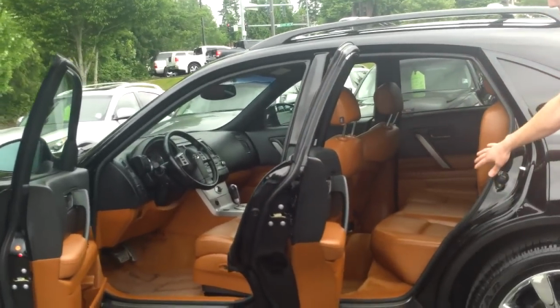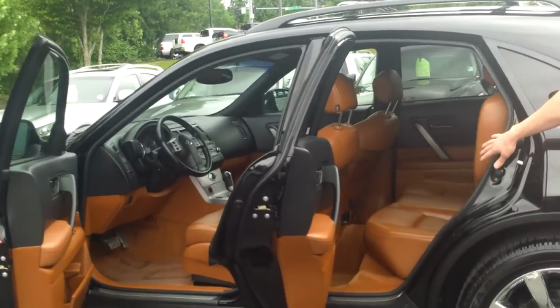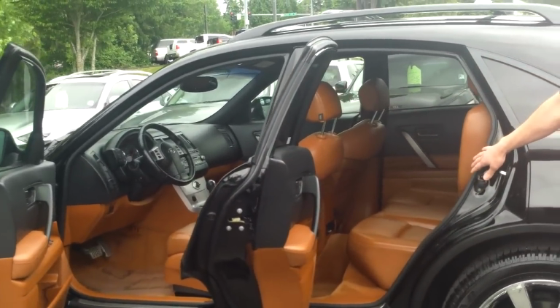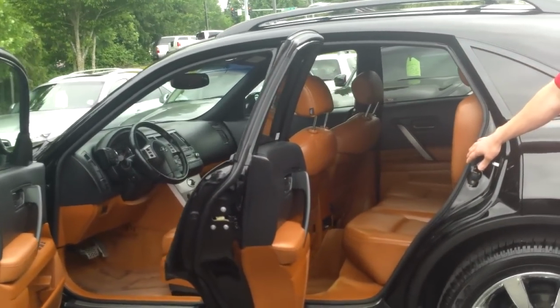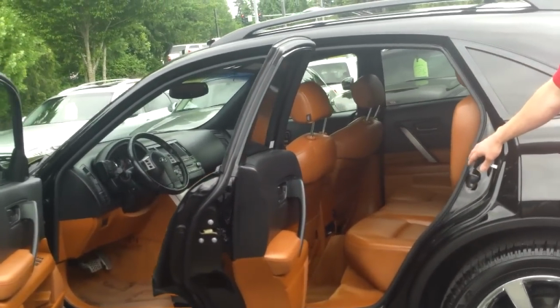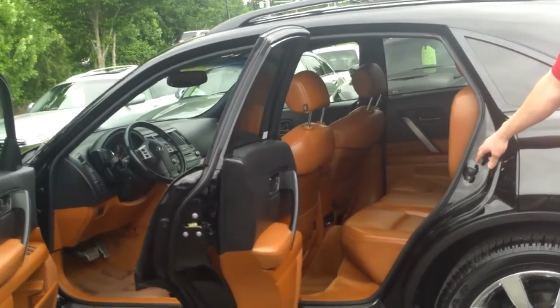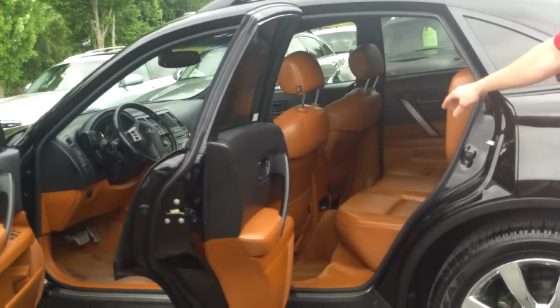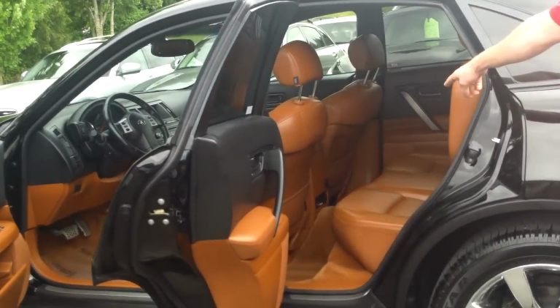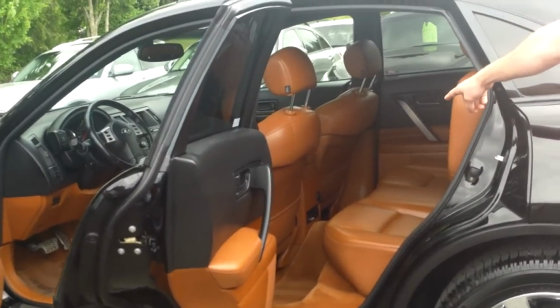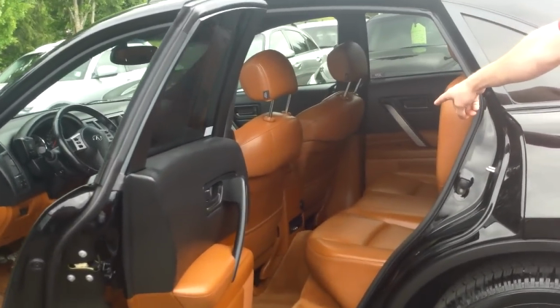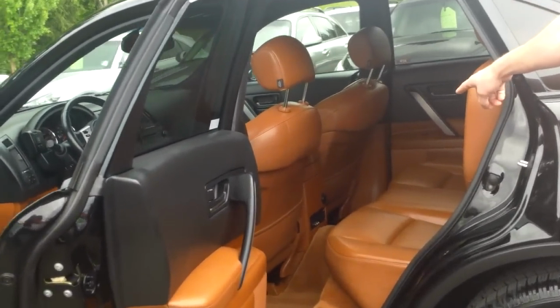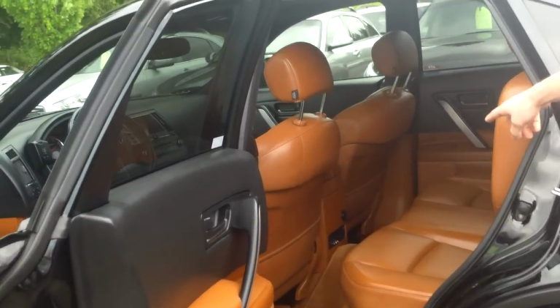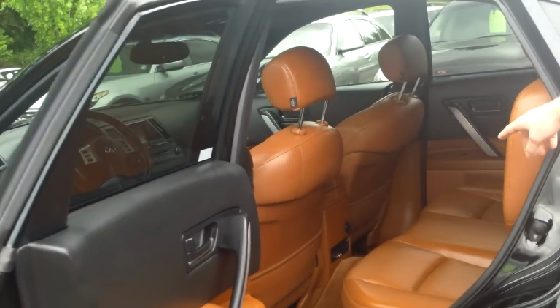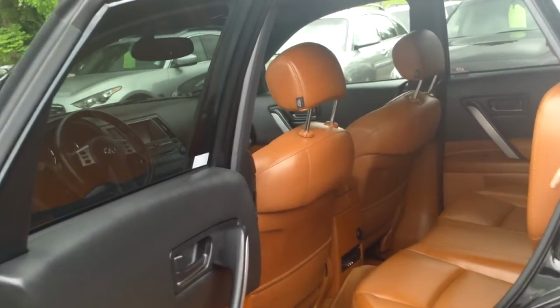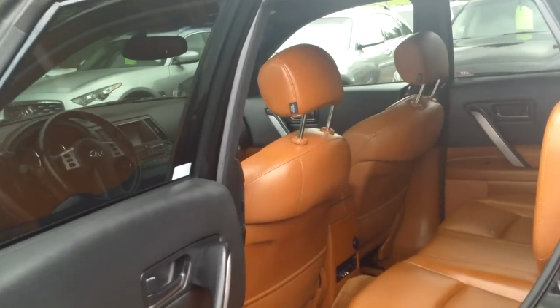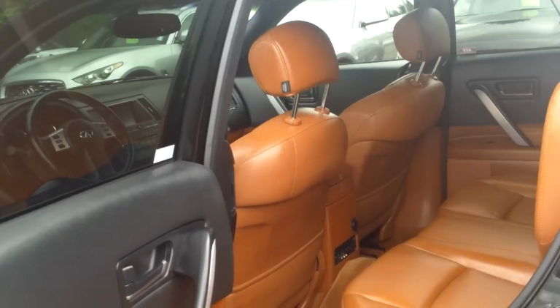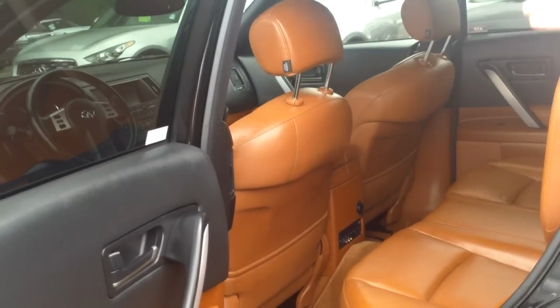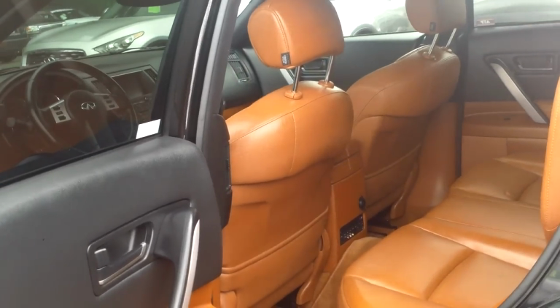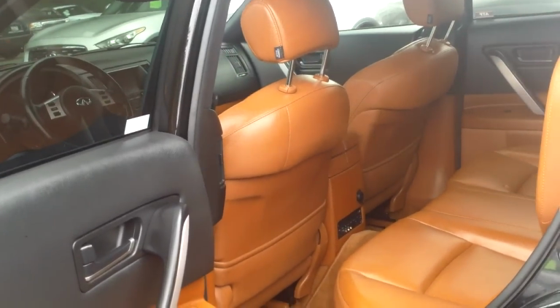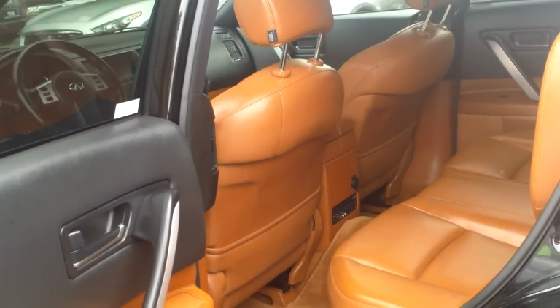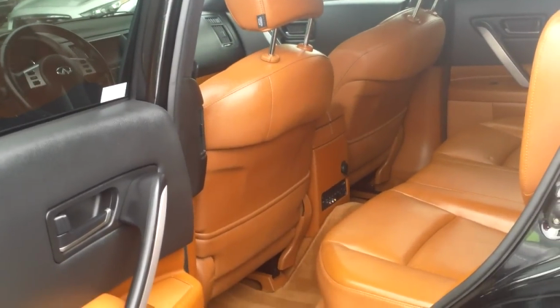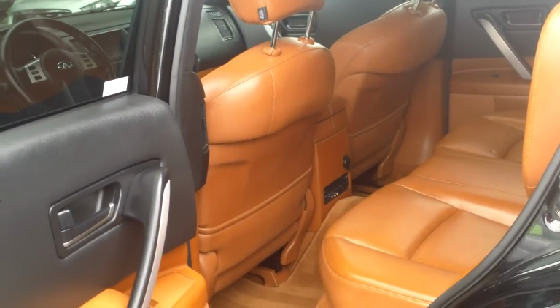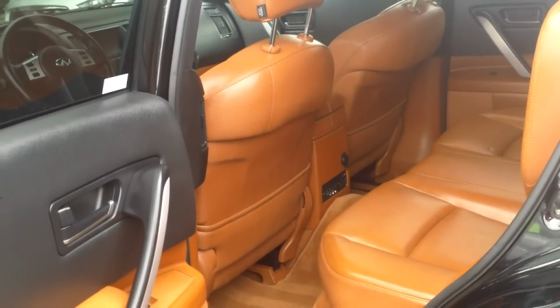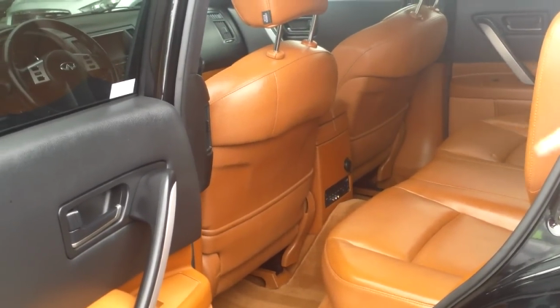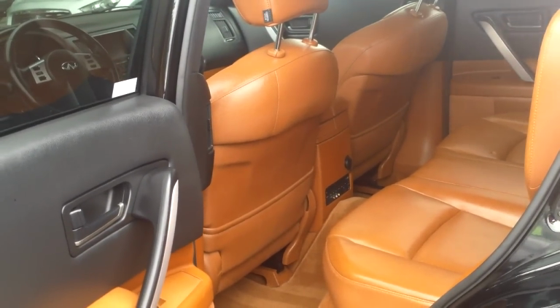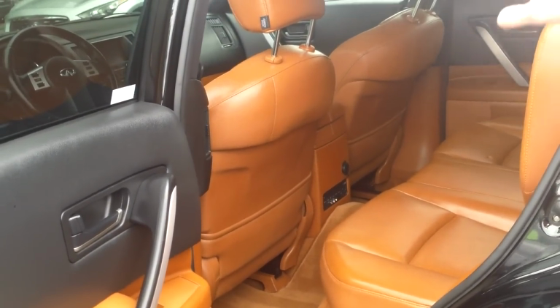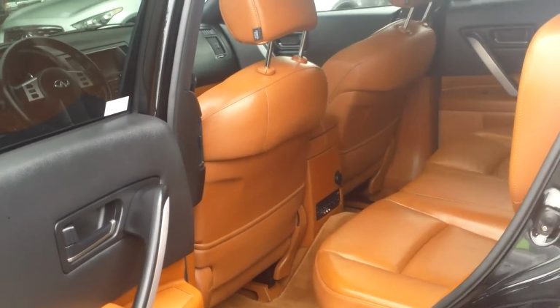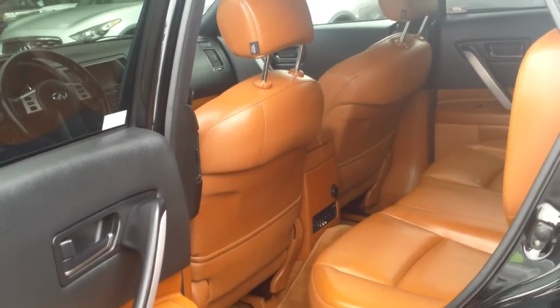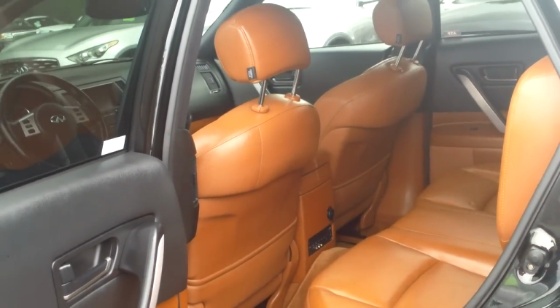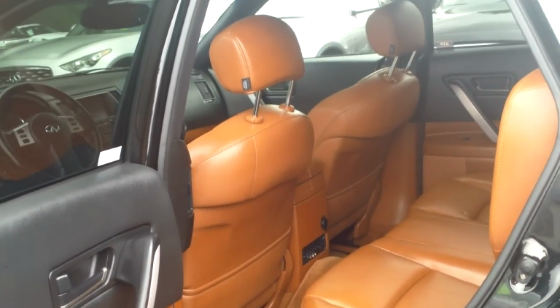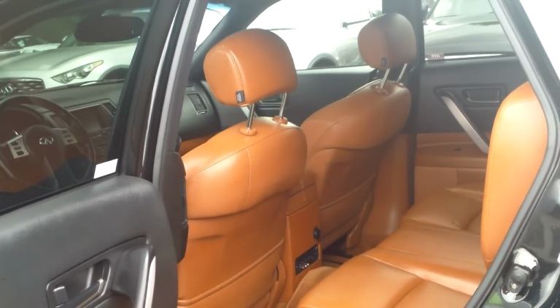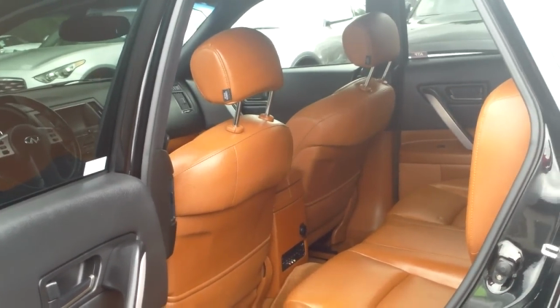There's plenty of room in the back seat. You can see the electronic adapters on the bottom because it also has a drop-down DVD — a feature you just never see on FX's.